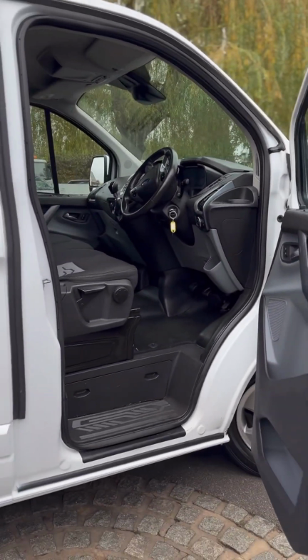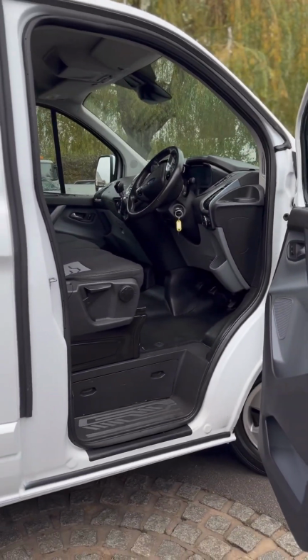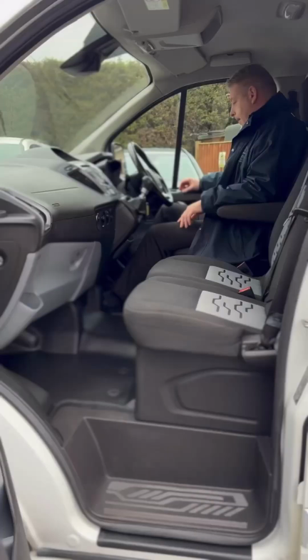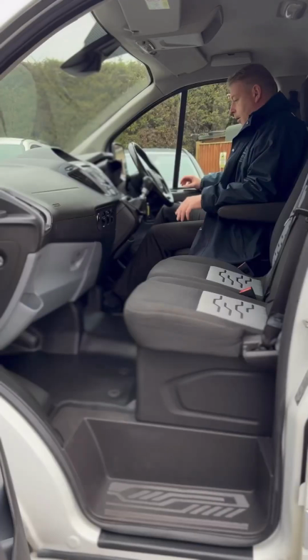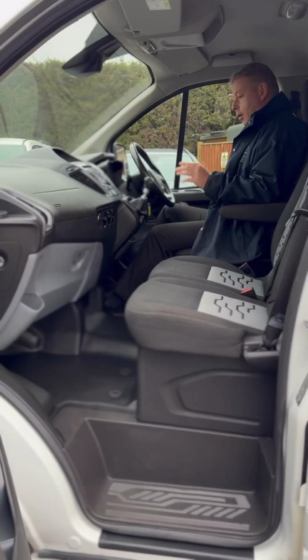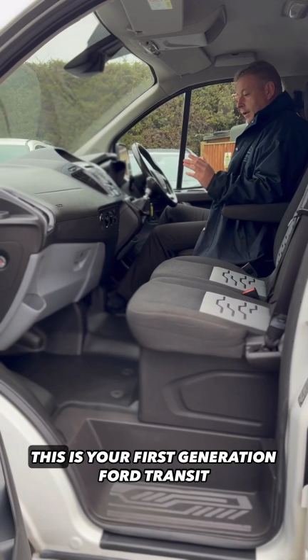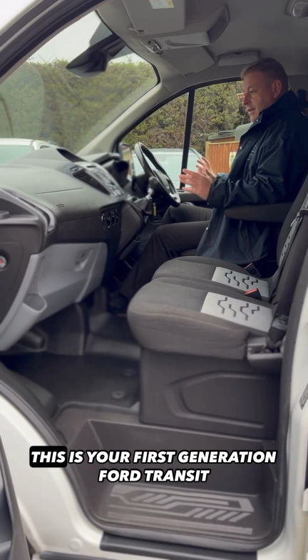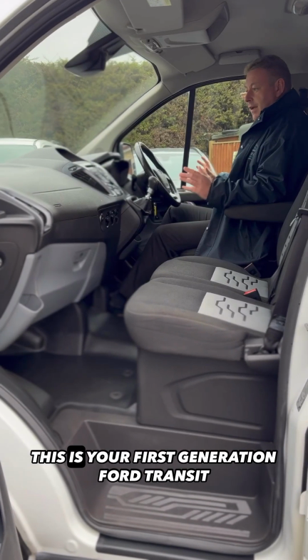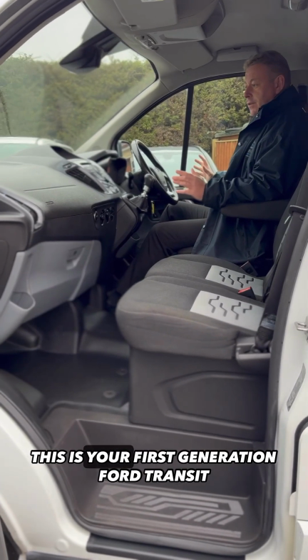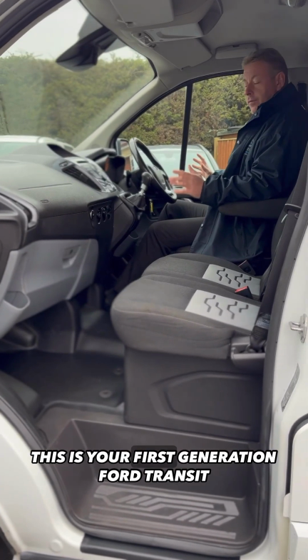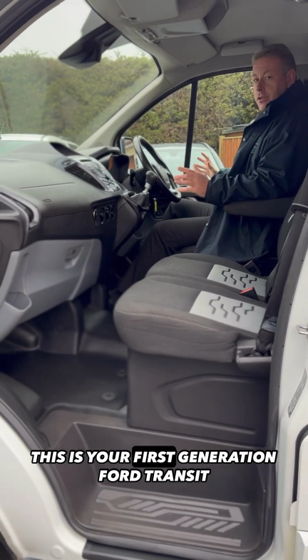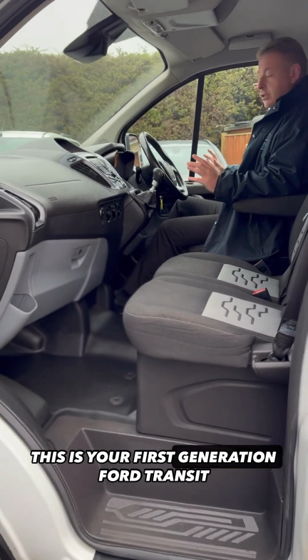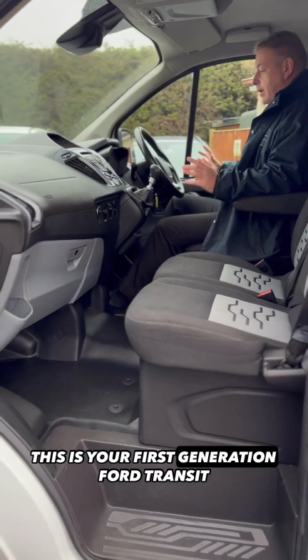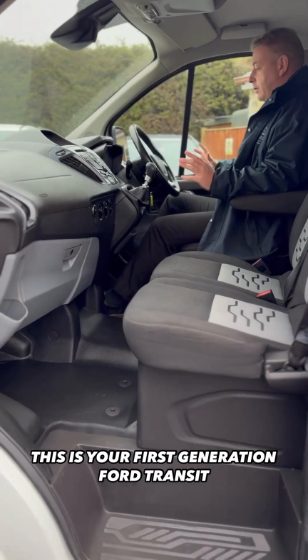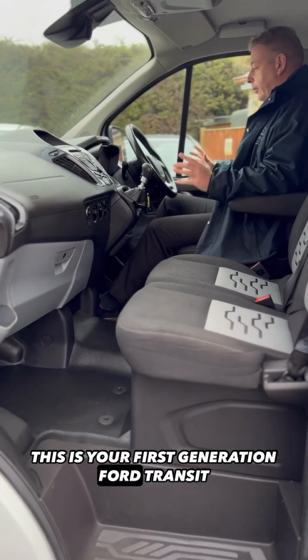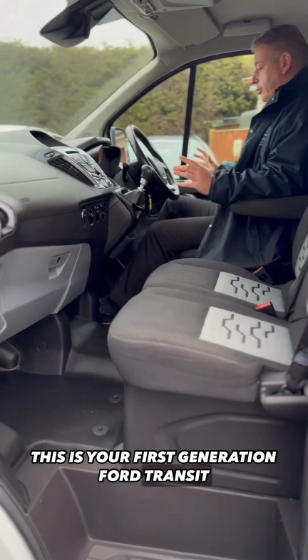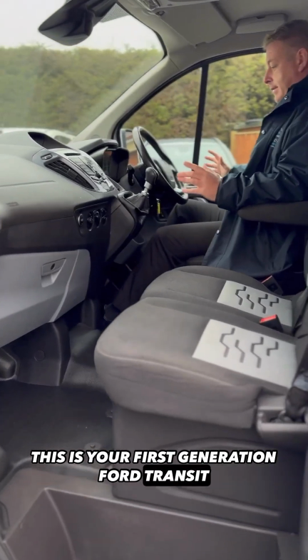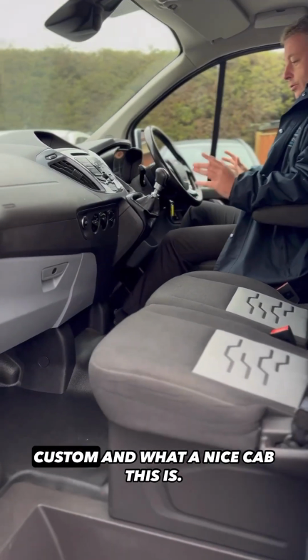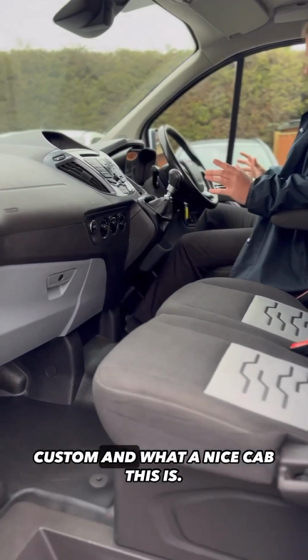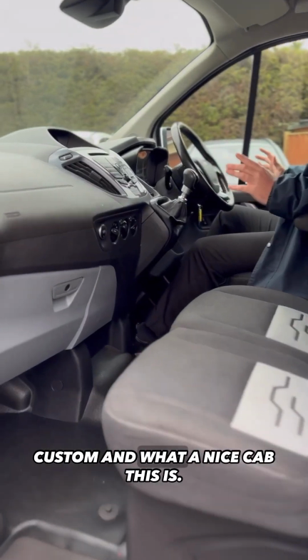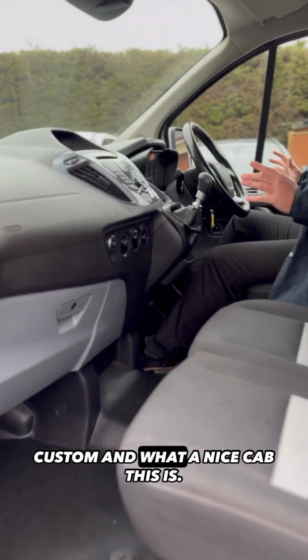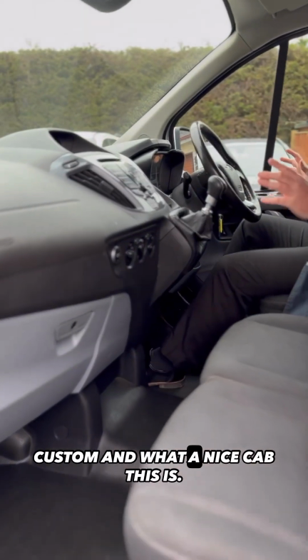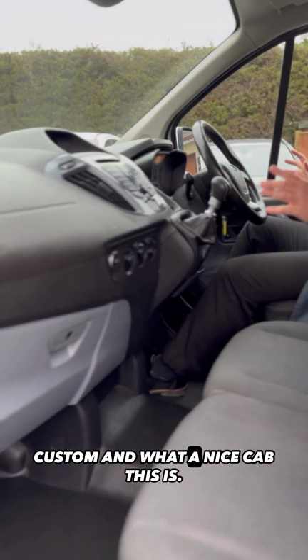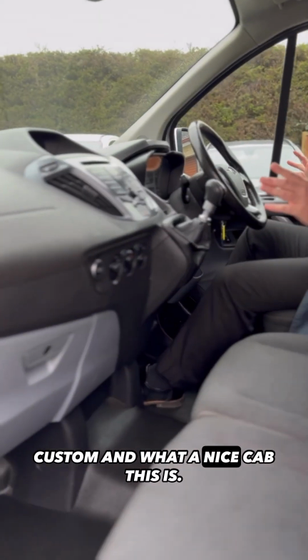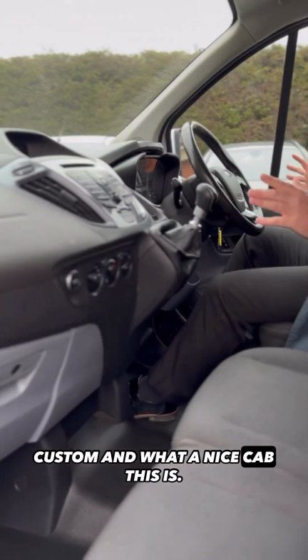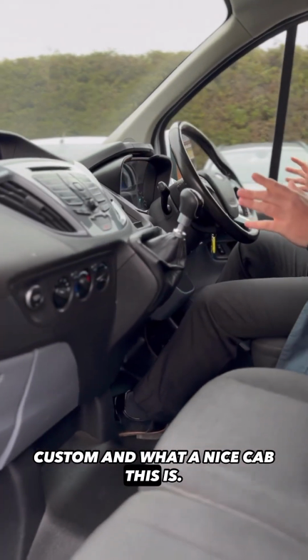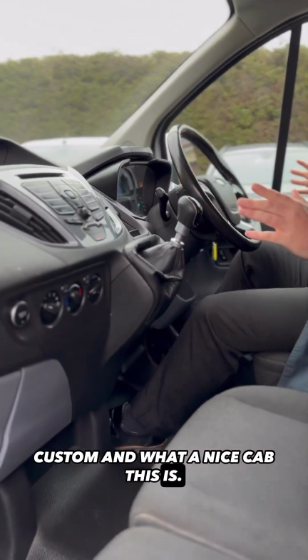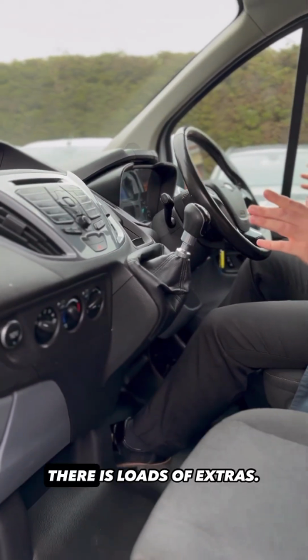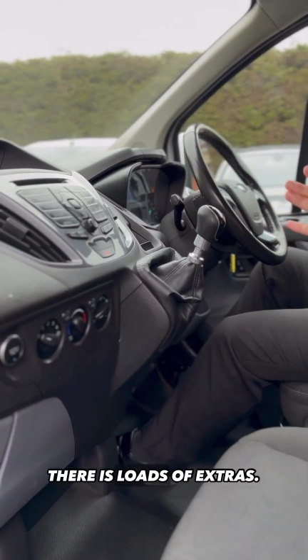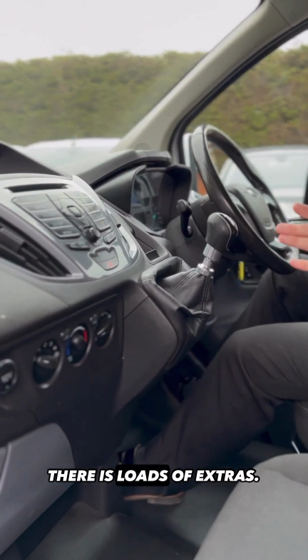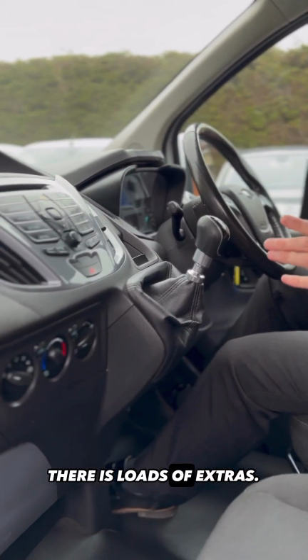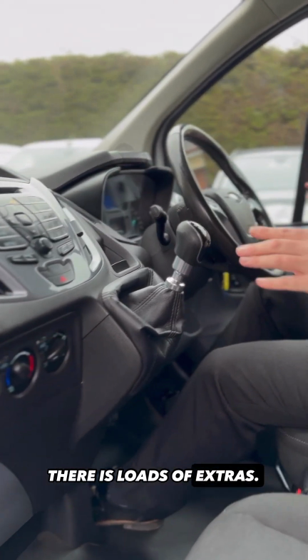And then look at that driver's cab — what a nice clean cab that is. This is your first generation Ford Transit Custom and what a nice cab this is, there are loads of extras.